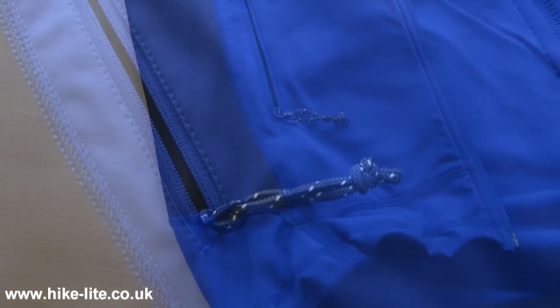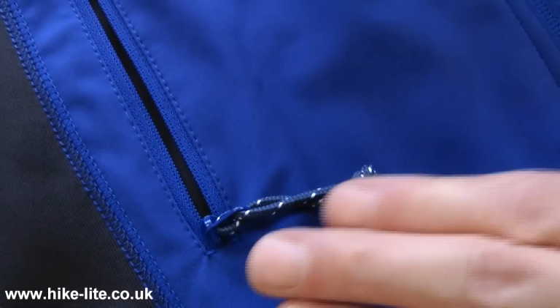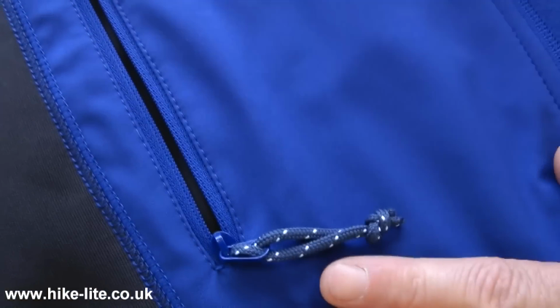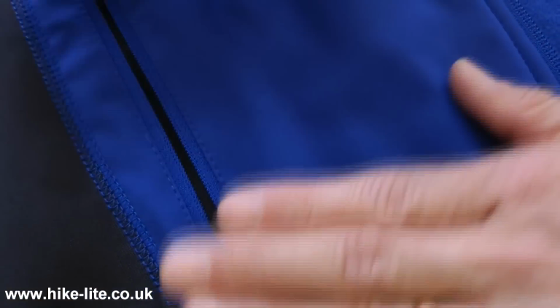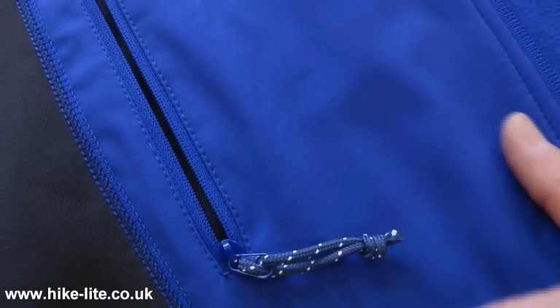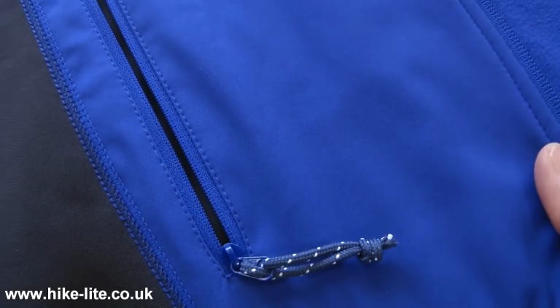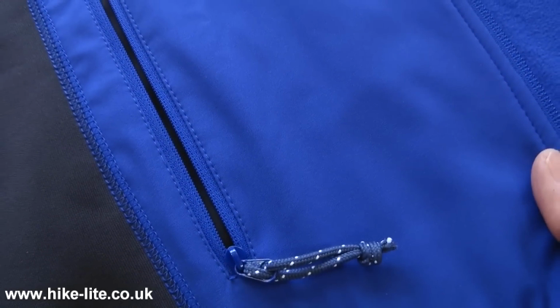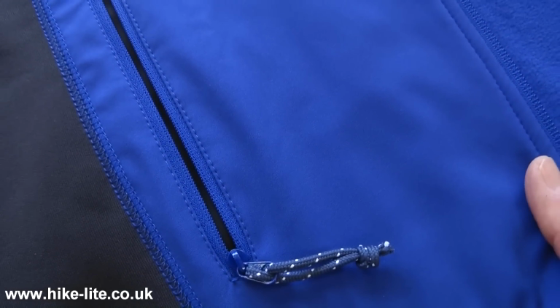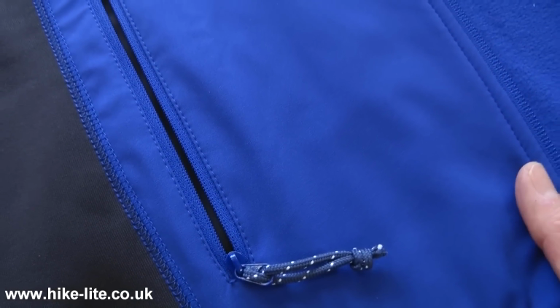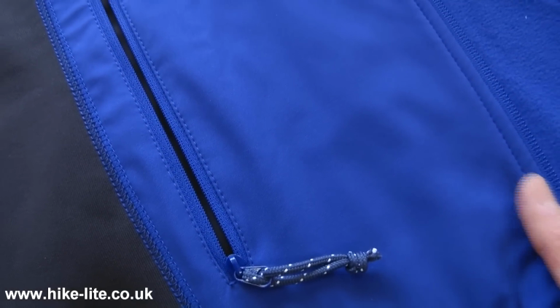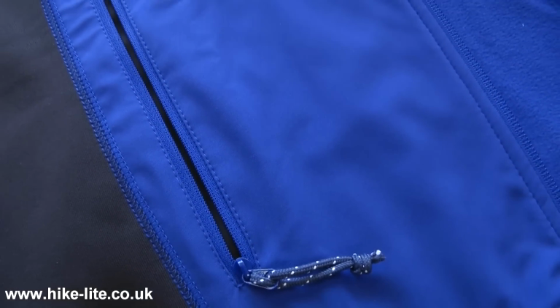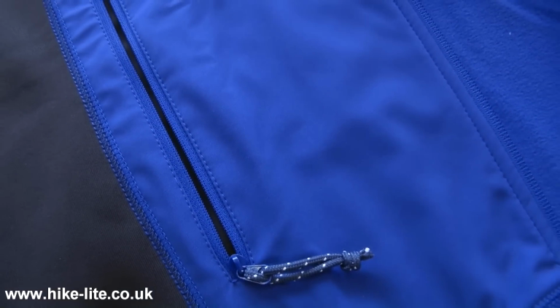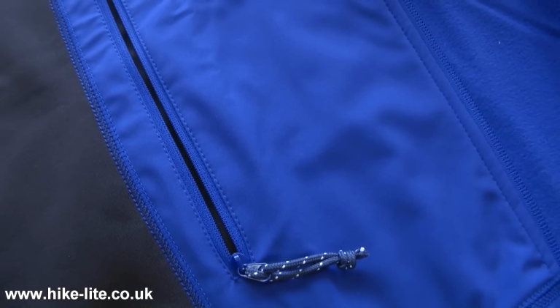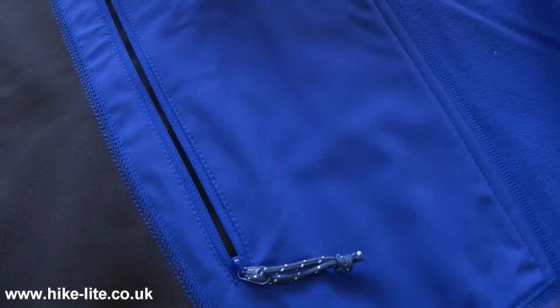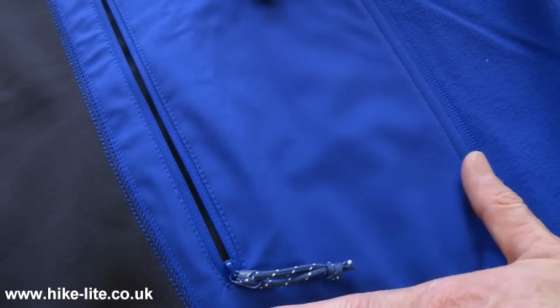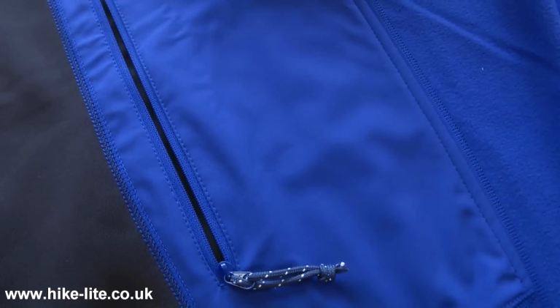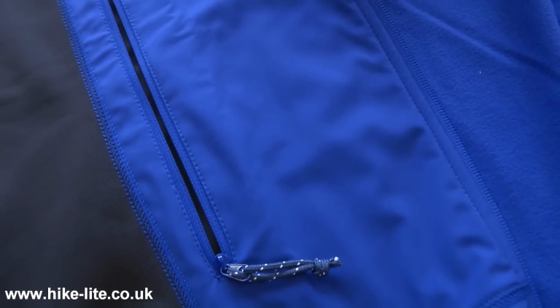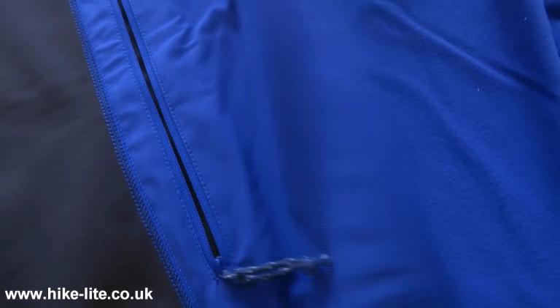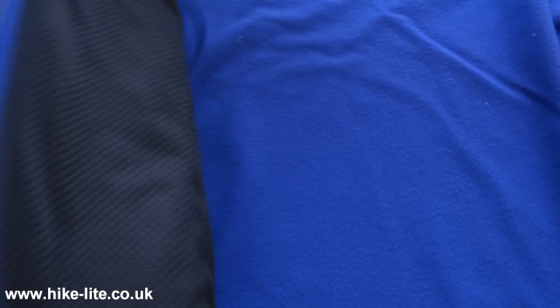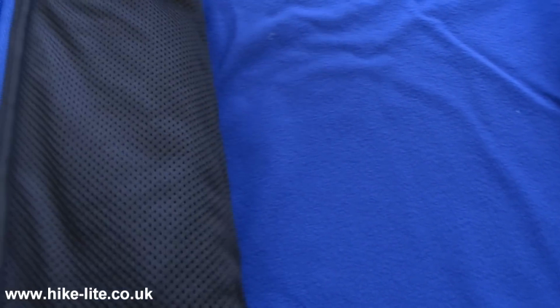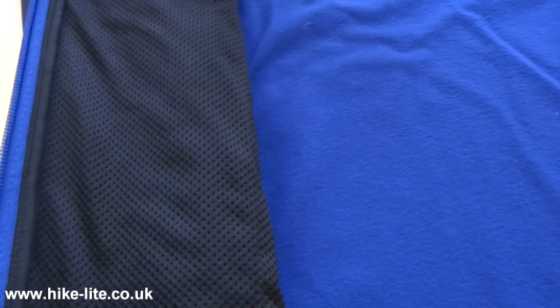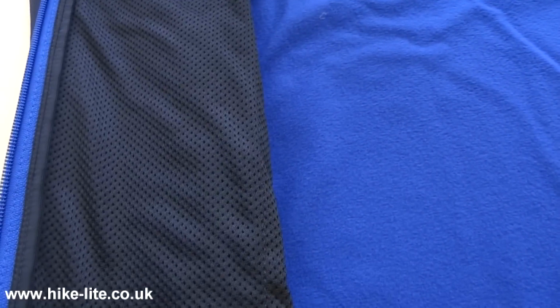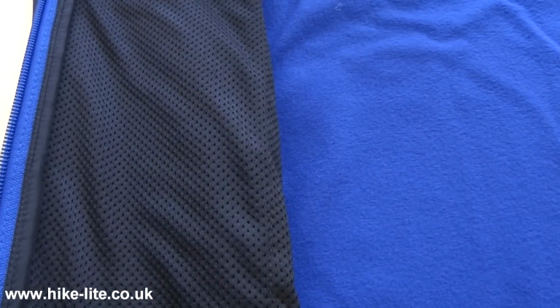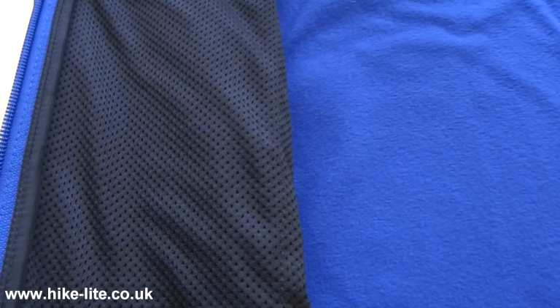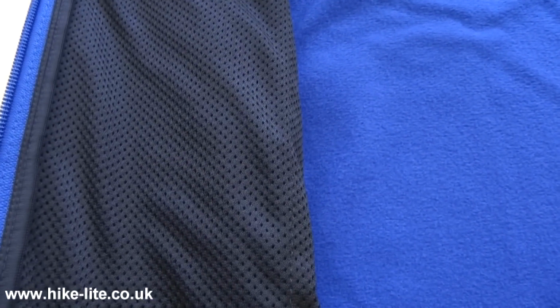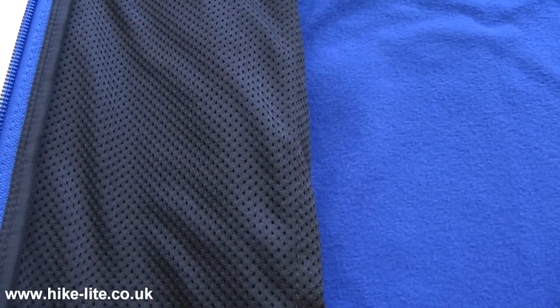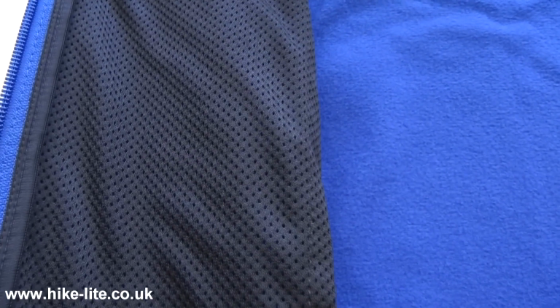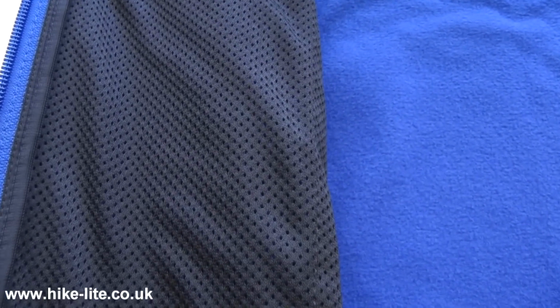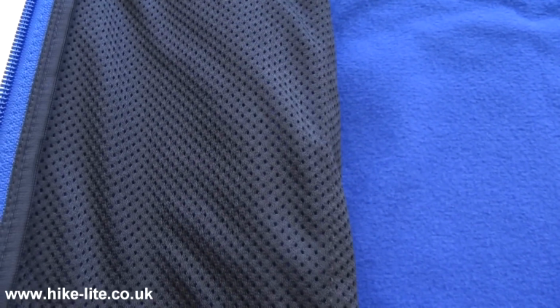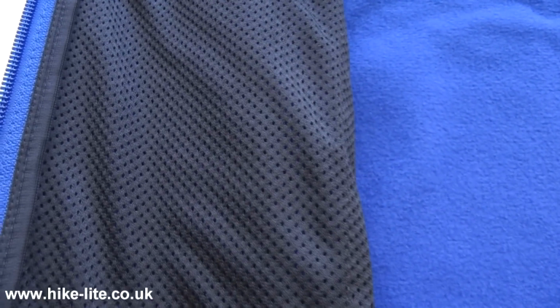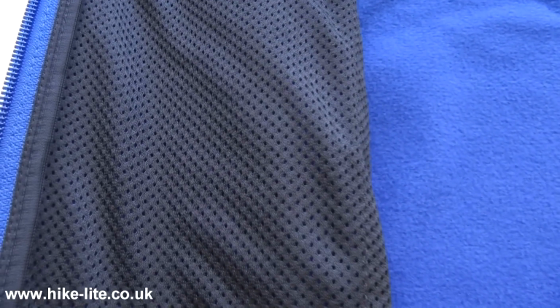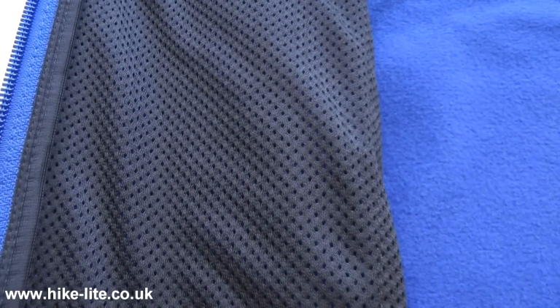There are two chest pockets on this jacket, one on each side, both a substantial size and lined with mesh, so that means they're going to be breathable but less water resistant.